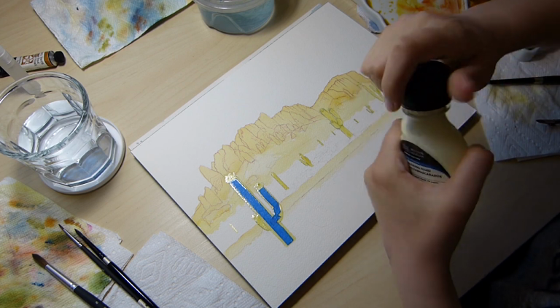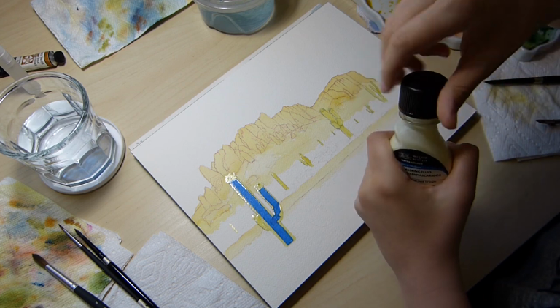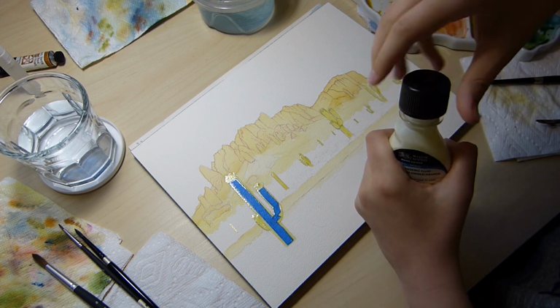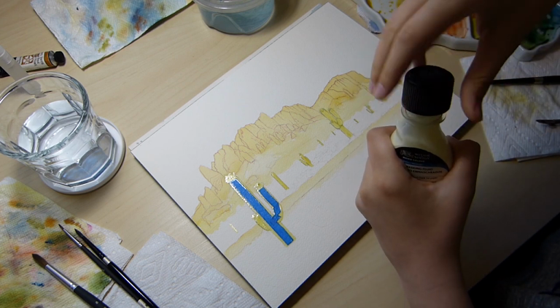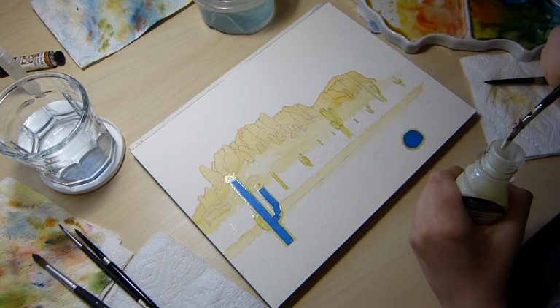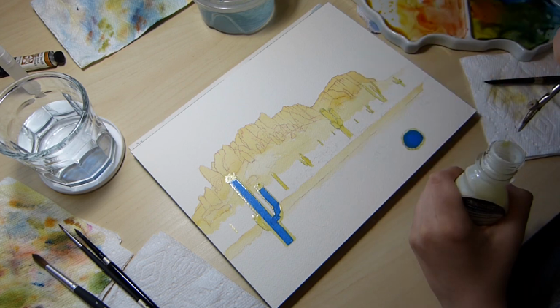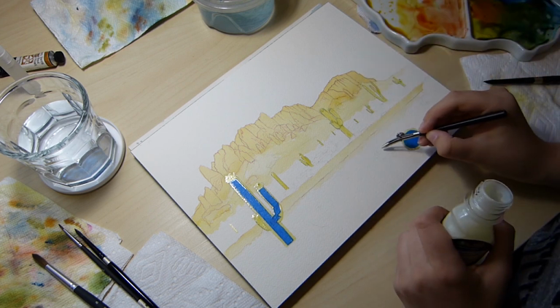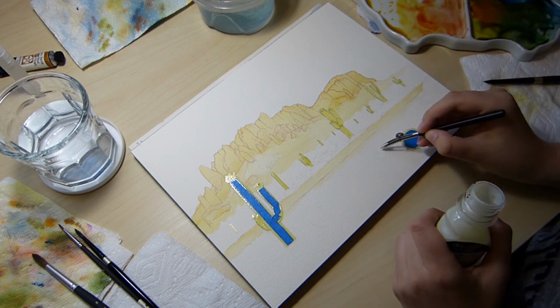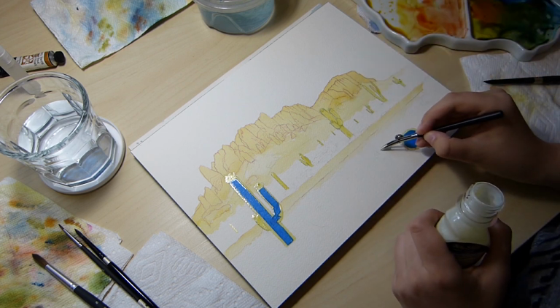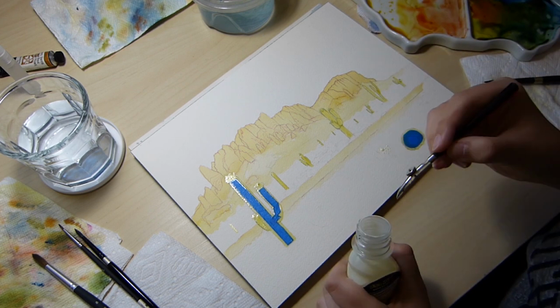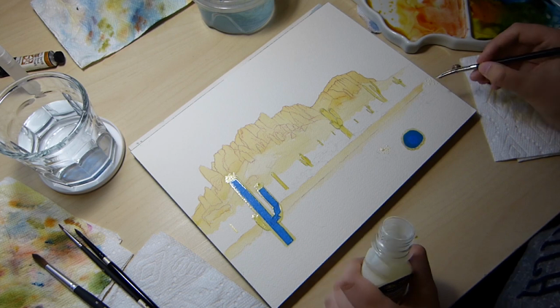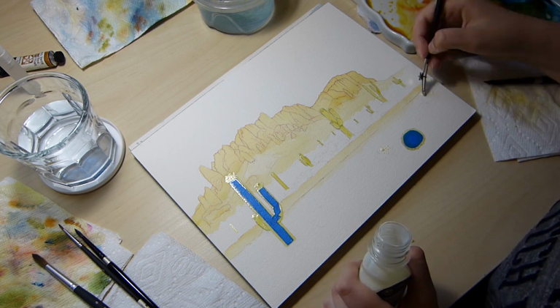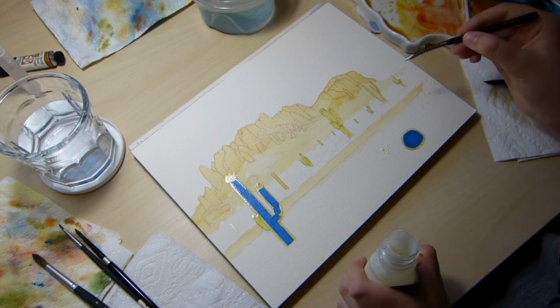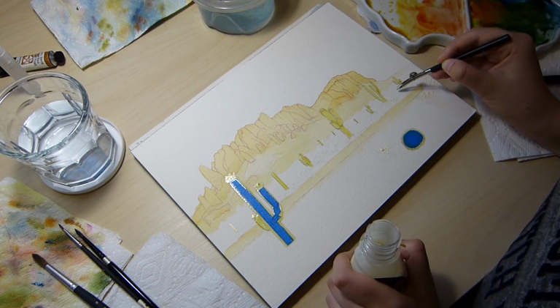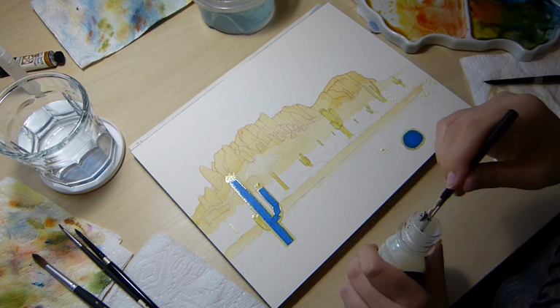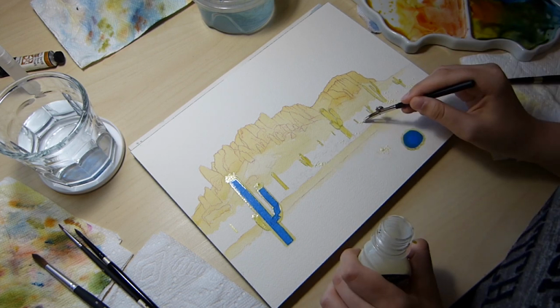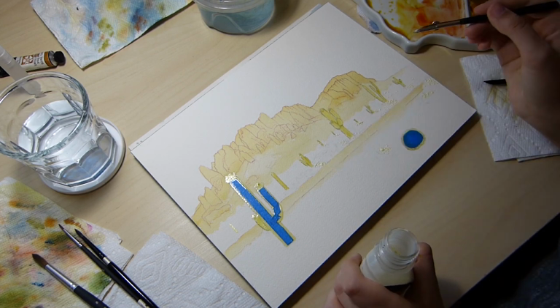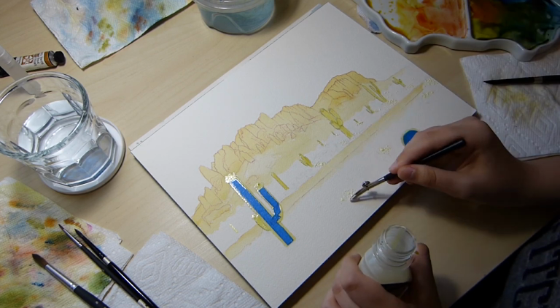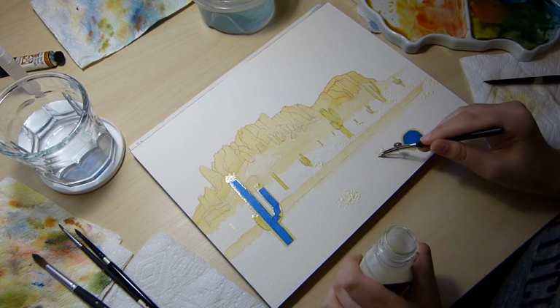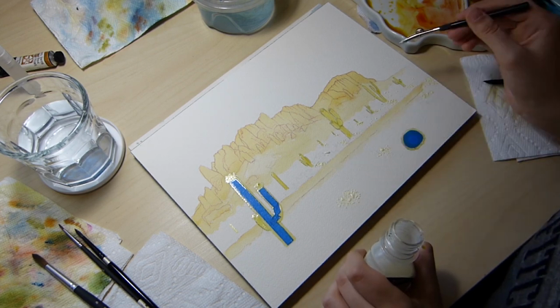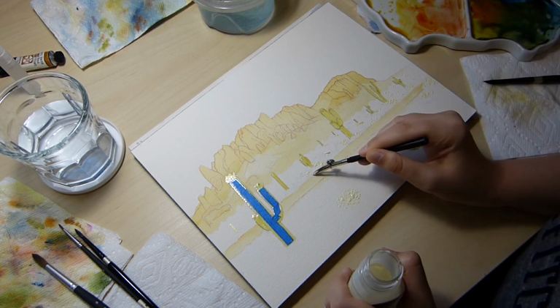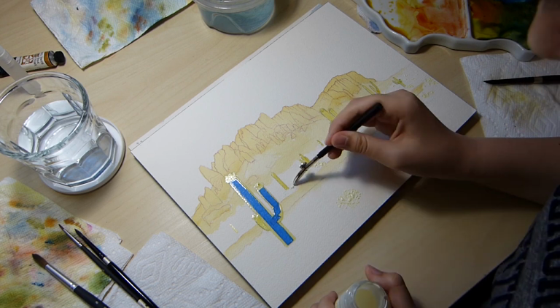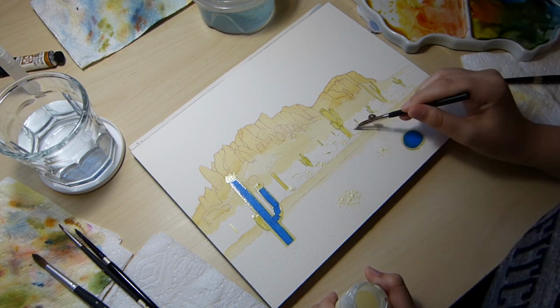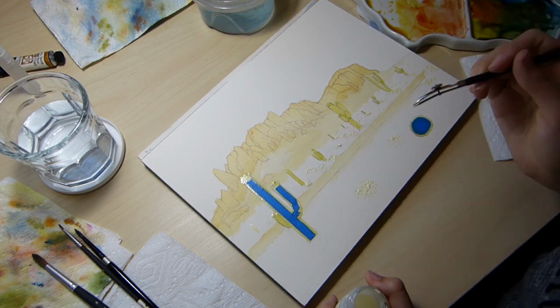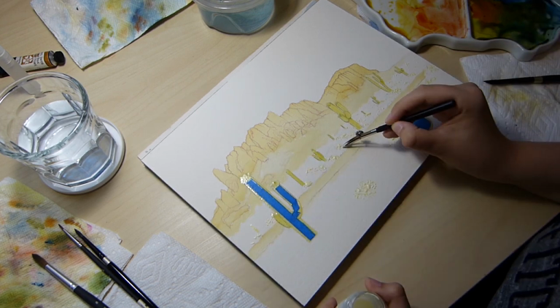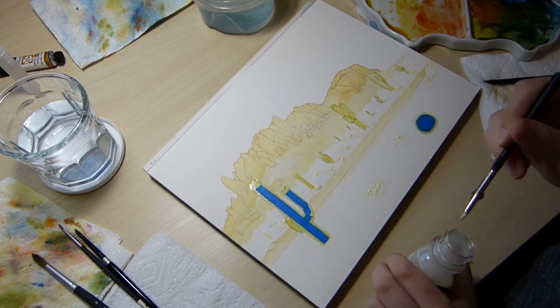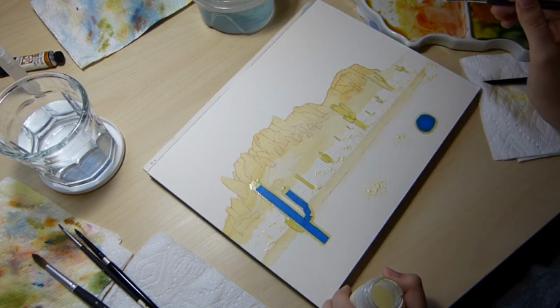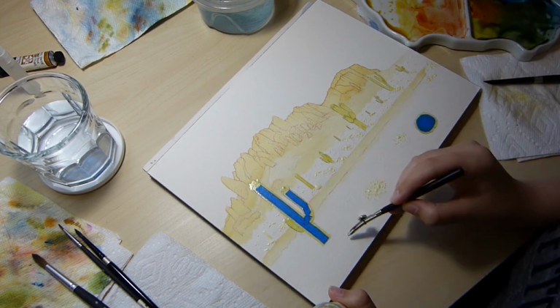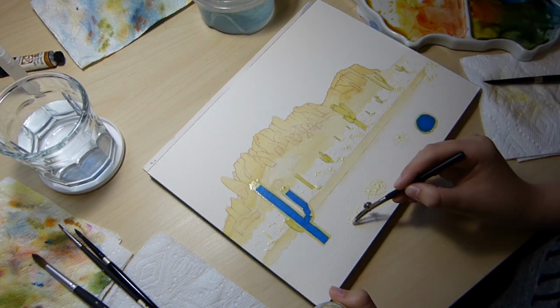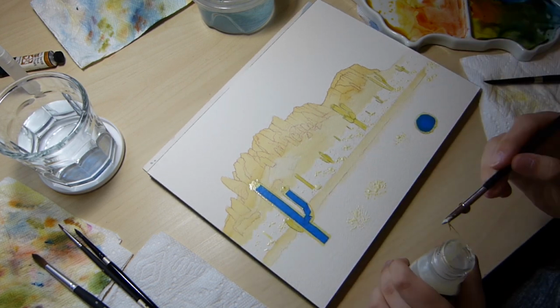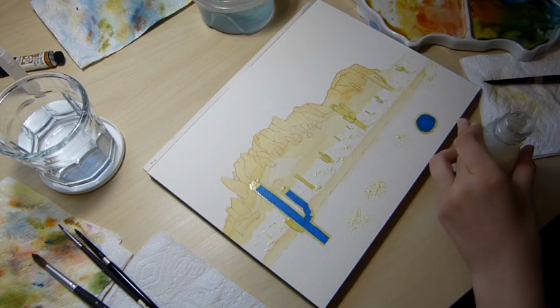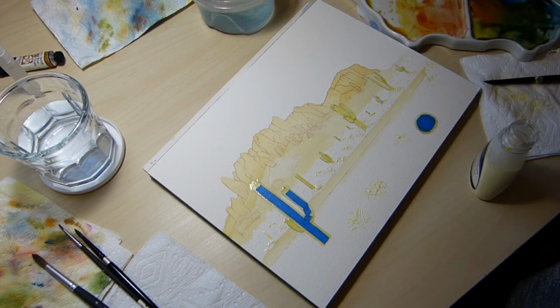I then applied masking fluid and painter's tape to certain areas on the paper I want to keep white until later. I got so excited to start this painting I forgot to finish applying masking fluid, and you can see me doing that in the video after I've started painting.